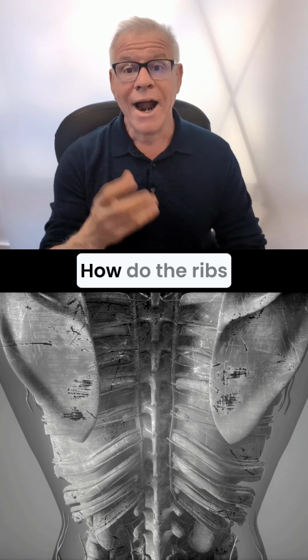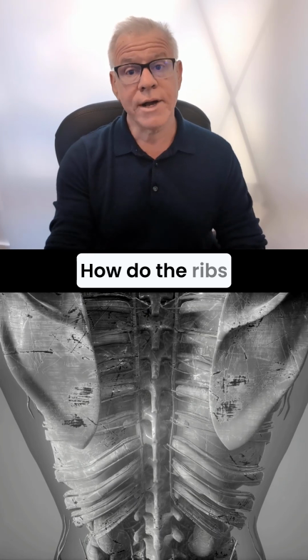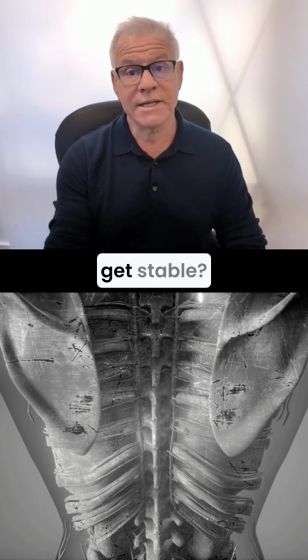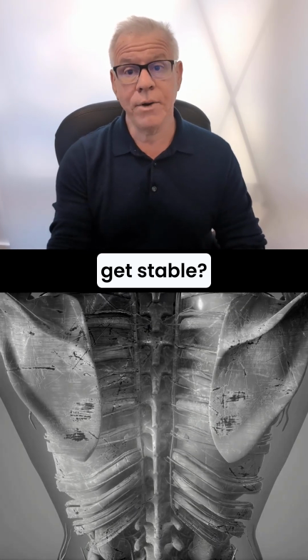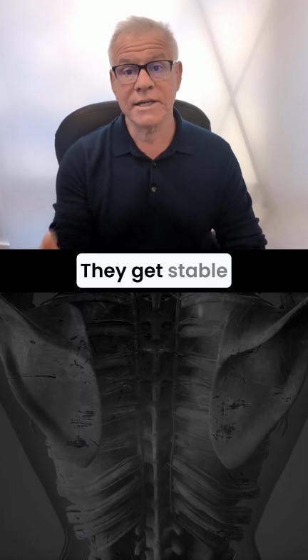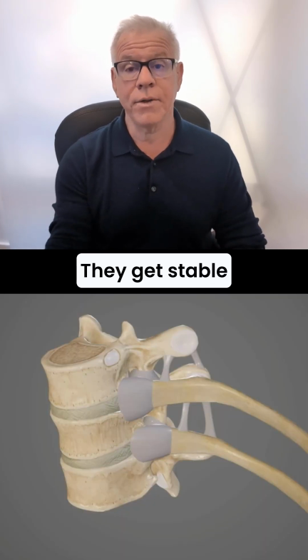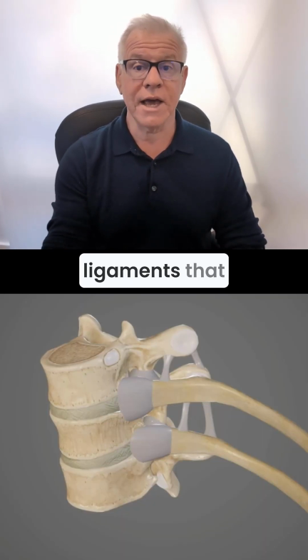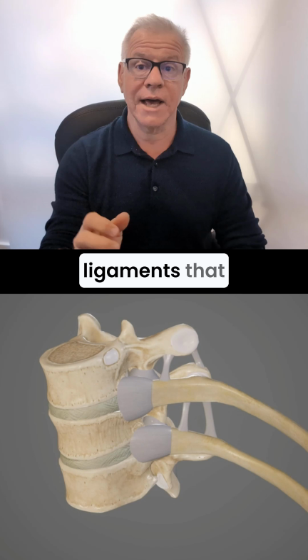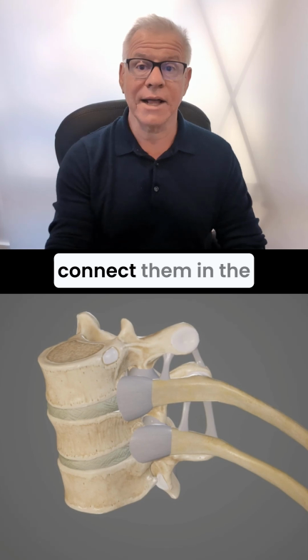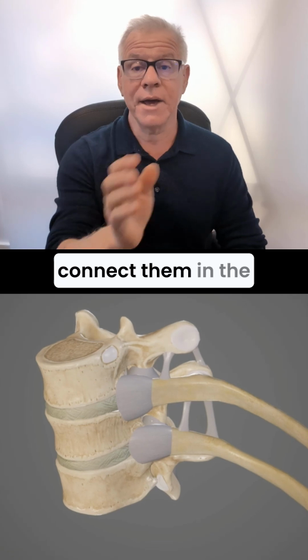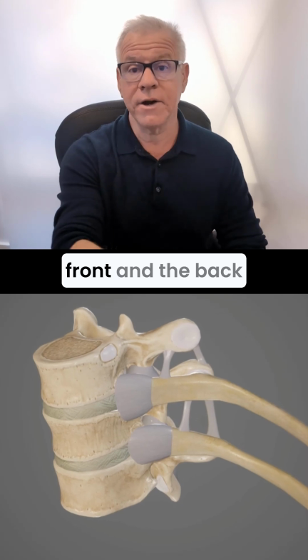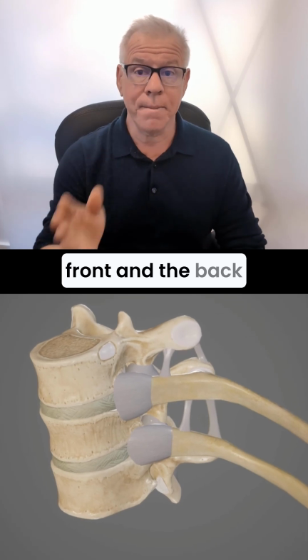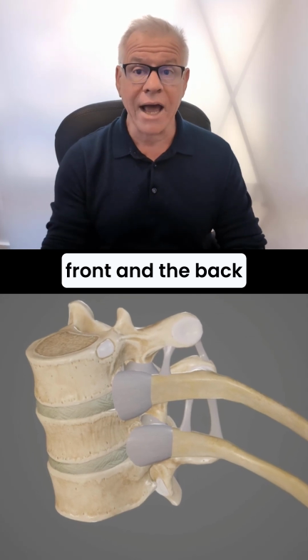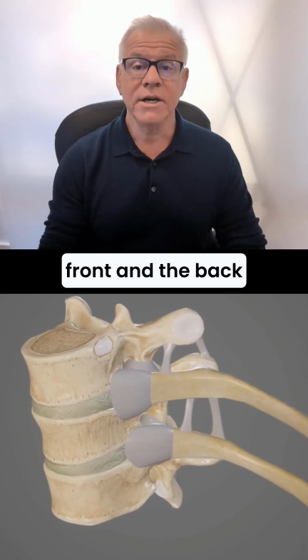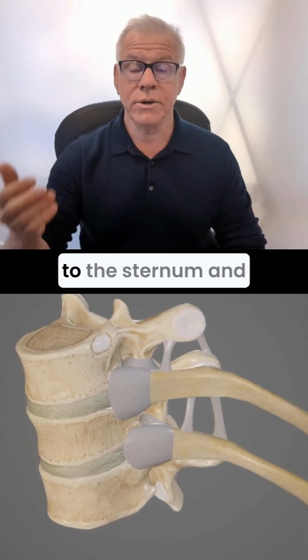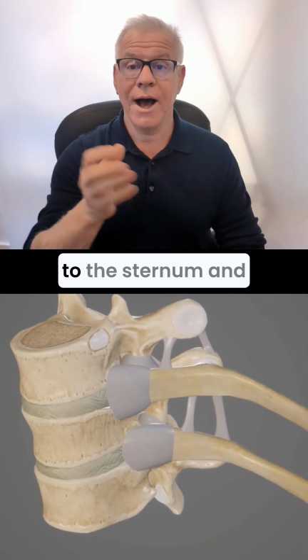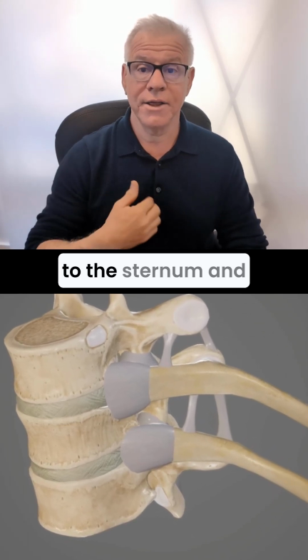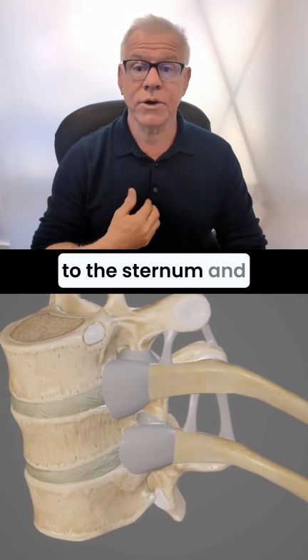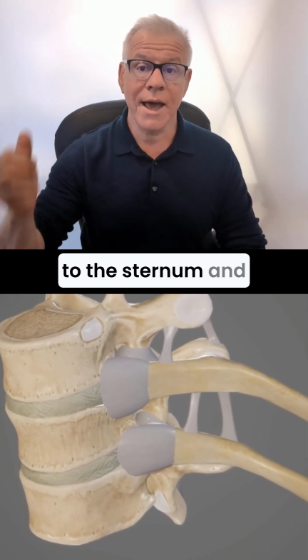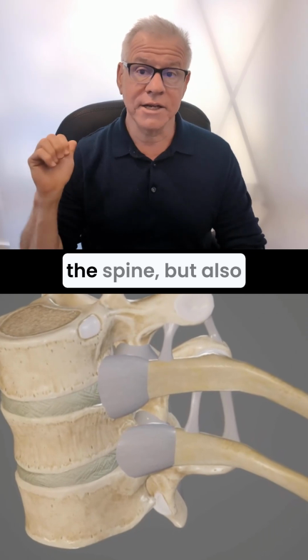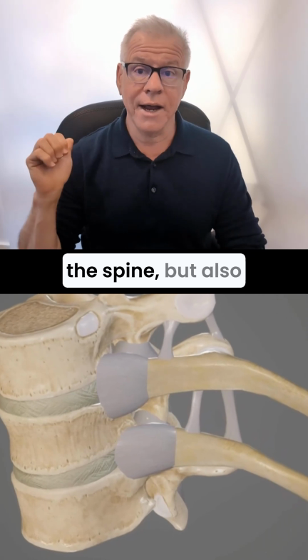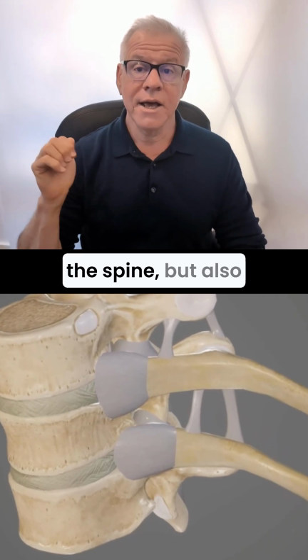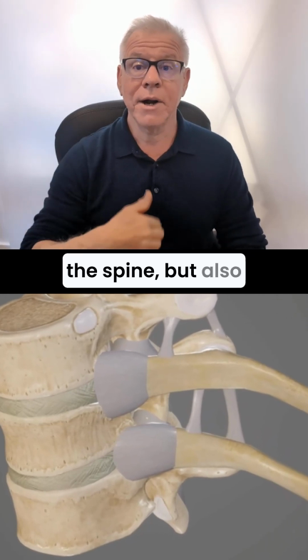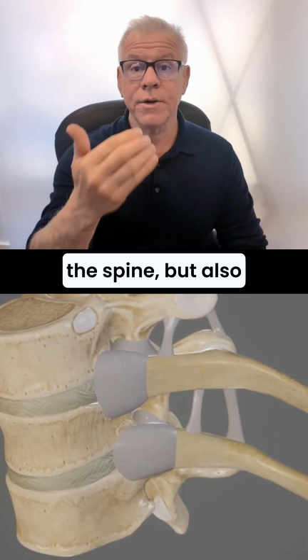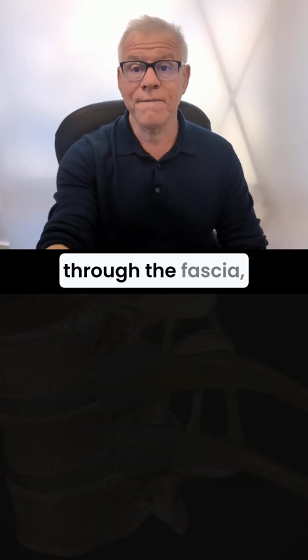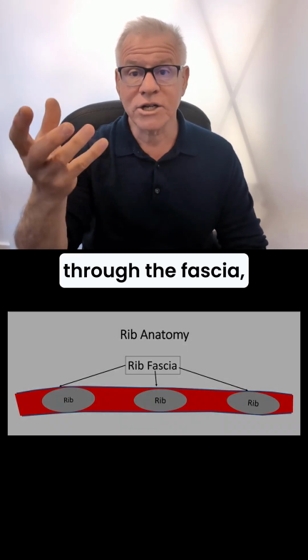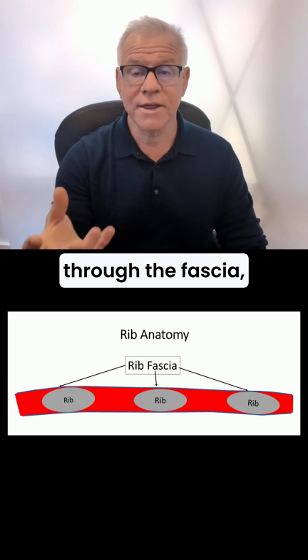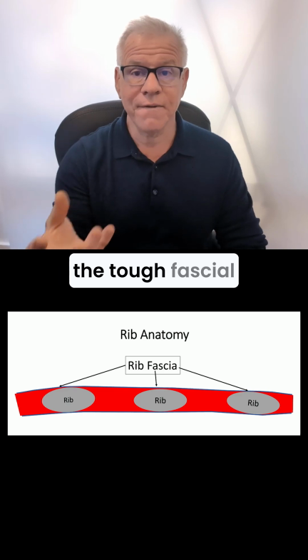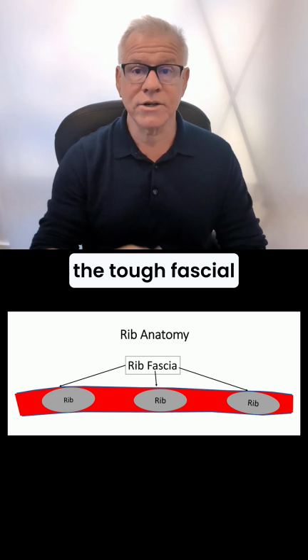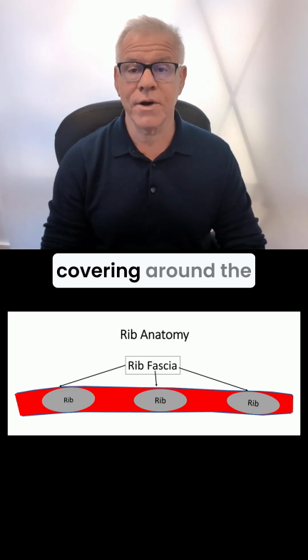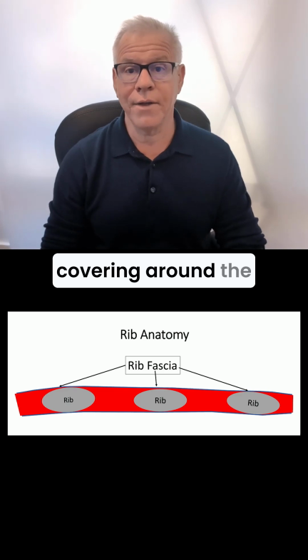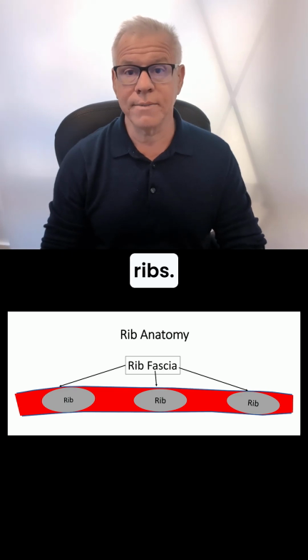How do the ribs get stable? They get stable through the ligaments that connect them in the front and the back to the sternum and the spine, but also through the fascia — the tough fascial covering around the ribs.